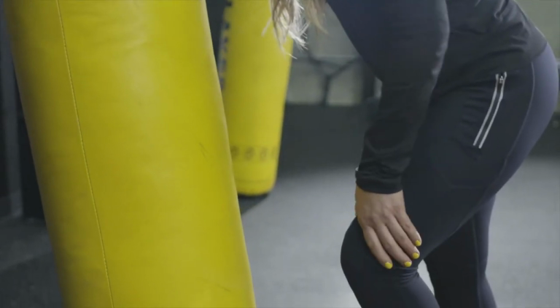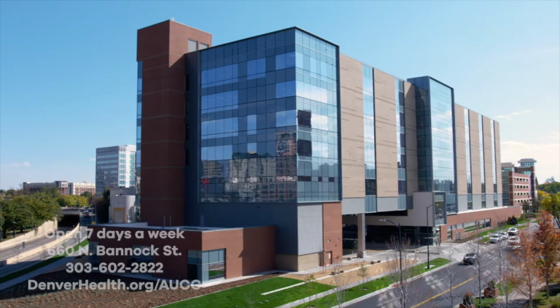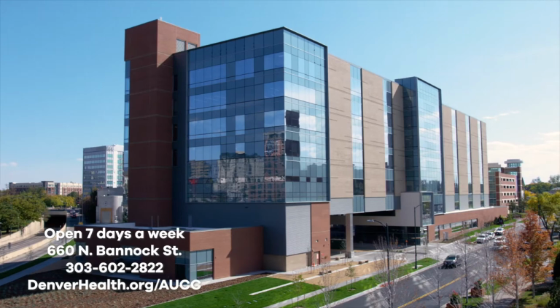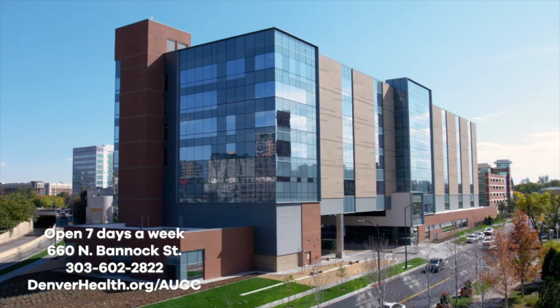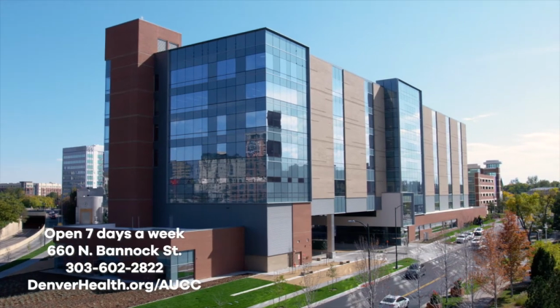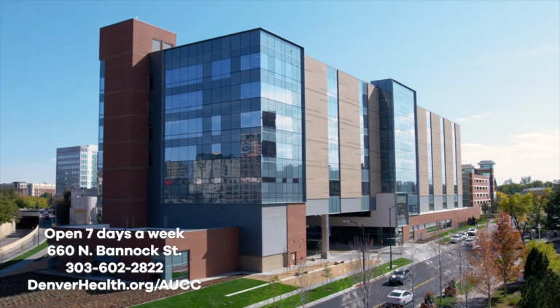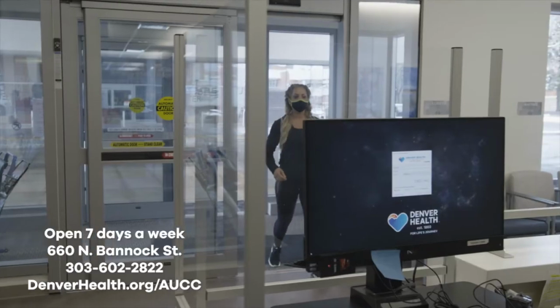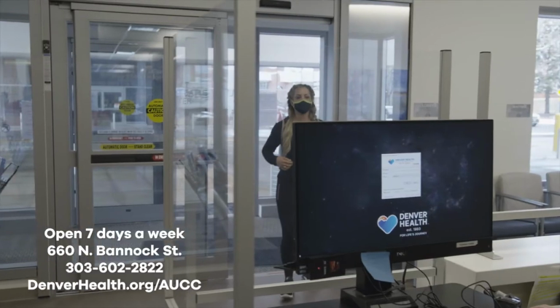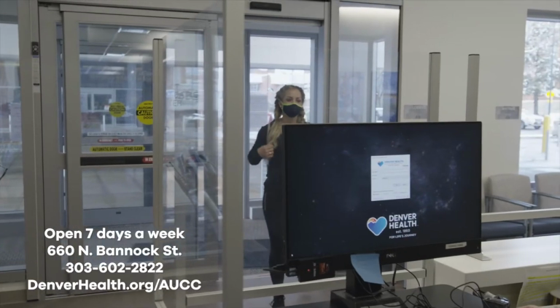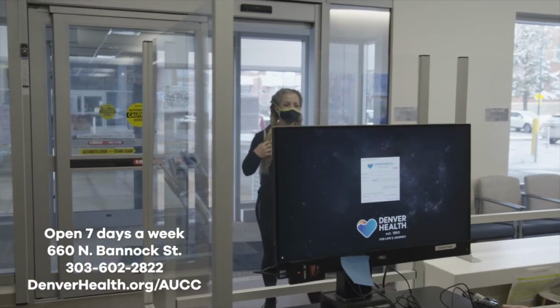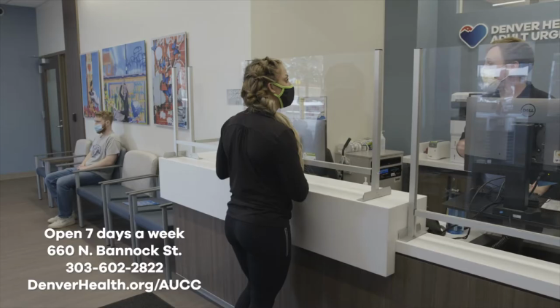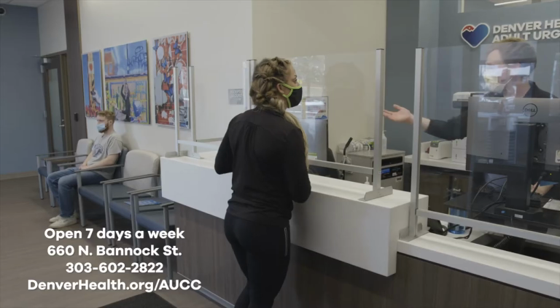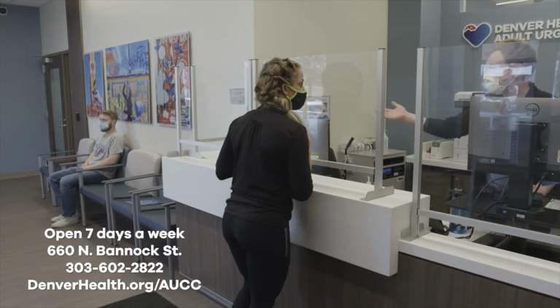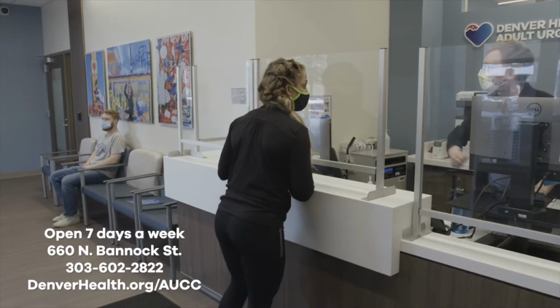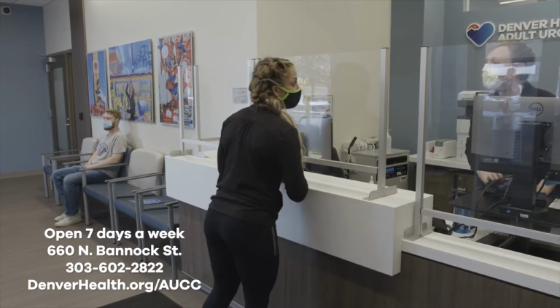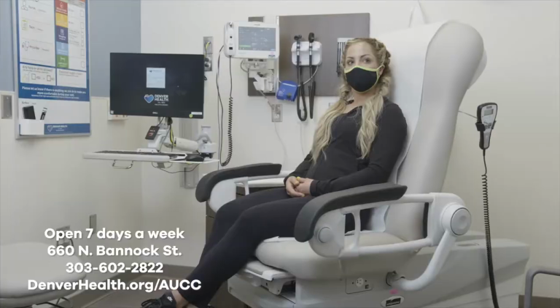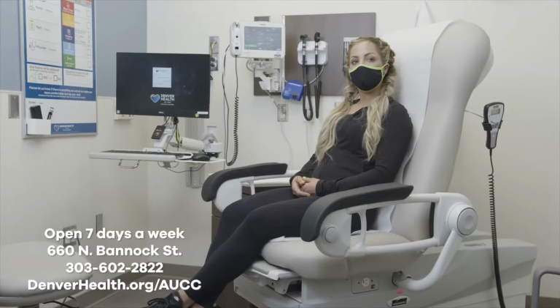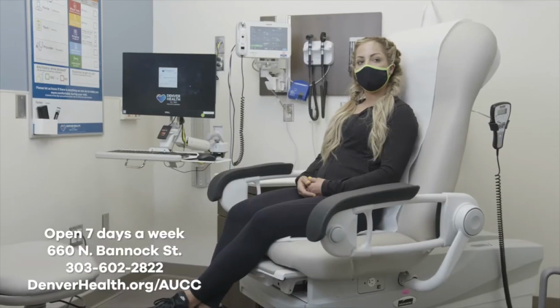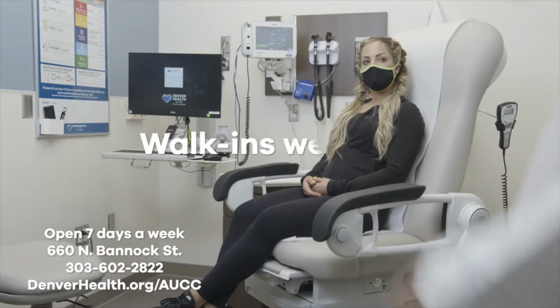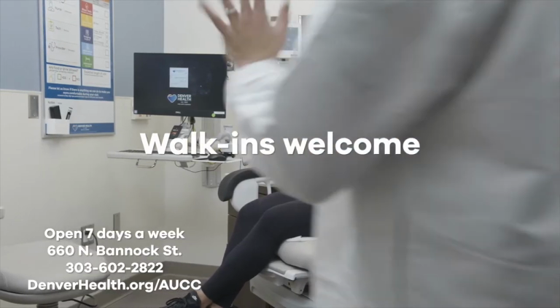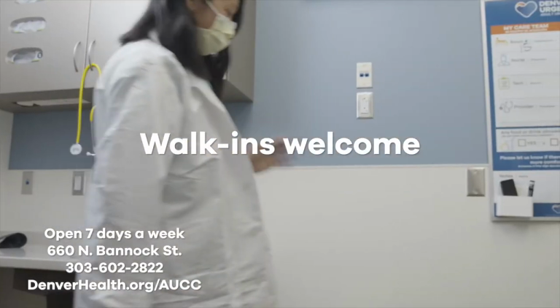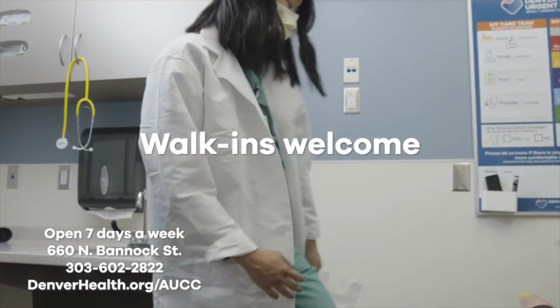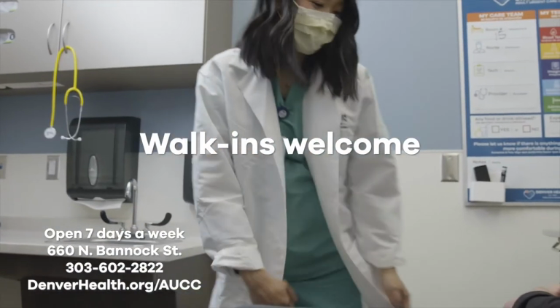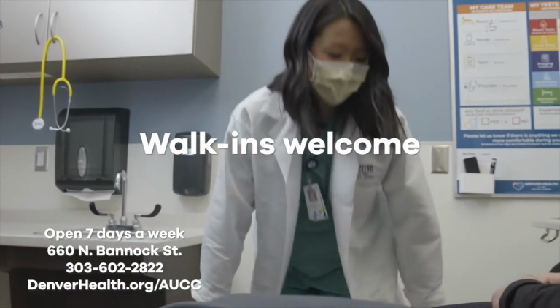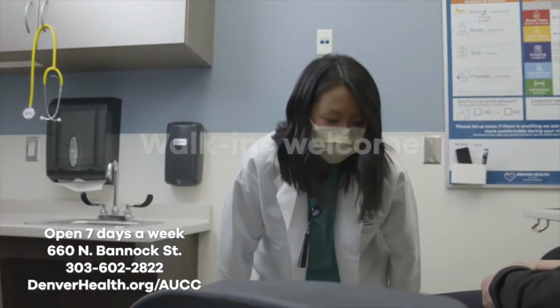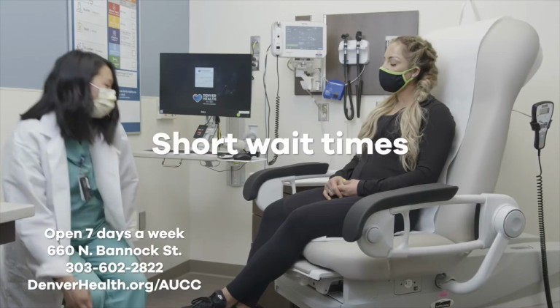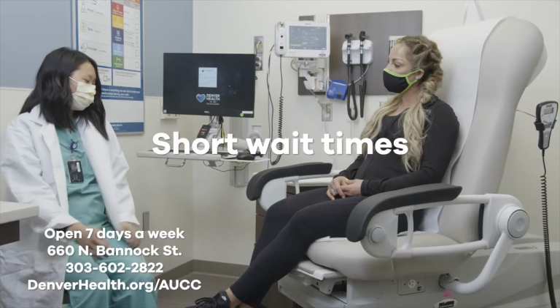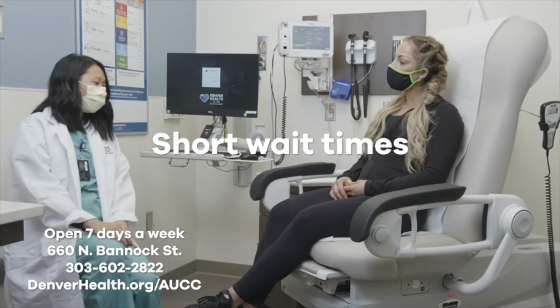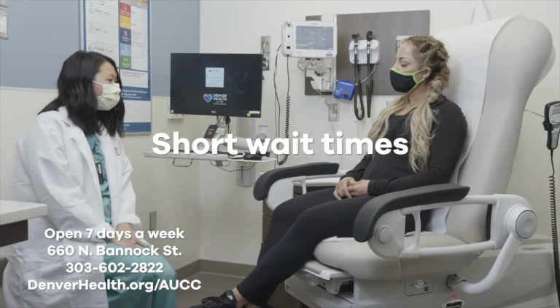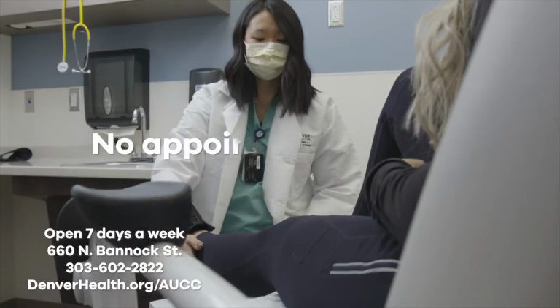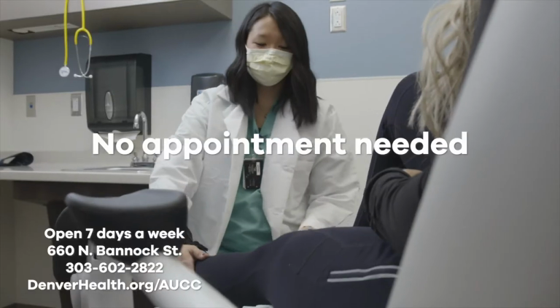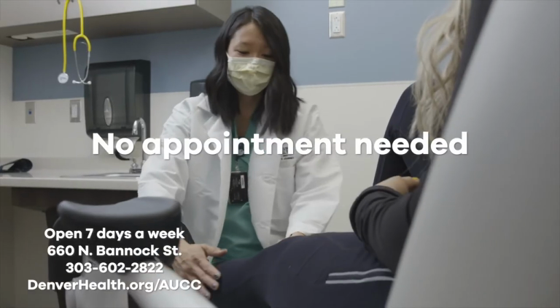When you can't wait for a doctor's appointment, the friendly board-certified care team at the Denver Health Adult Urgent Care Center is here if you need us. Walk-ins are welcome, waiting times are short, and no appointment is needed.